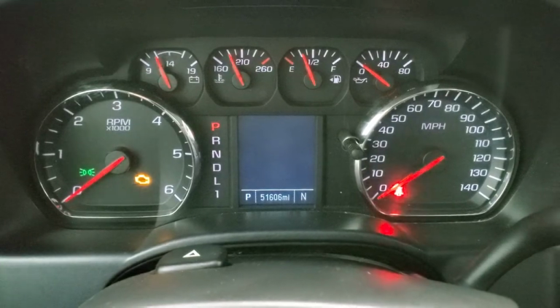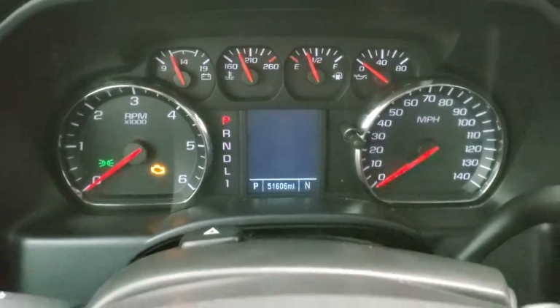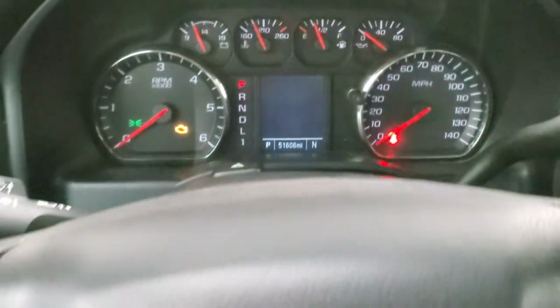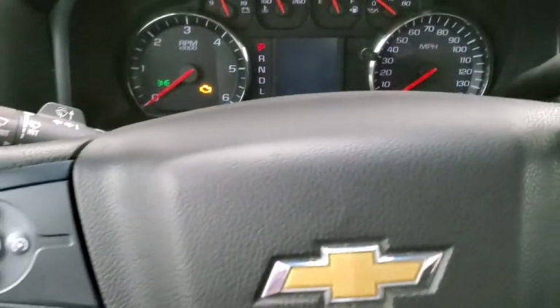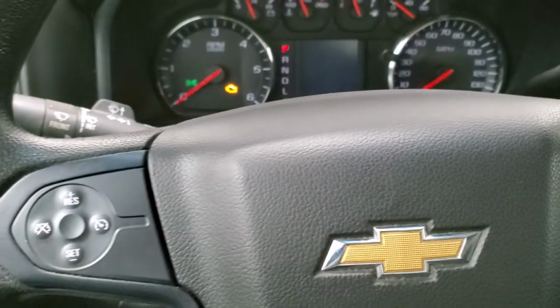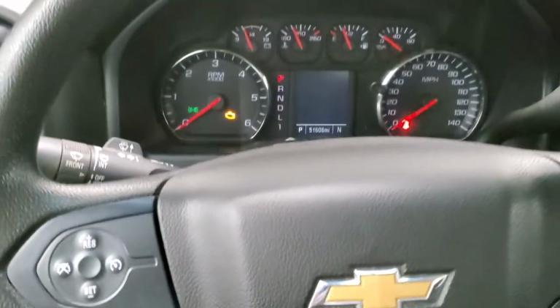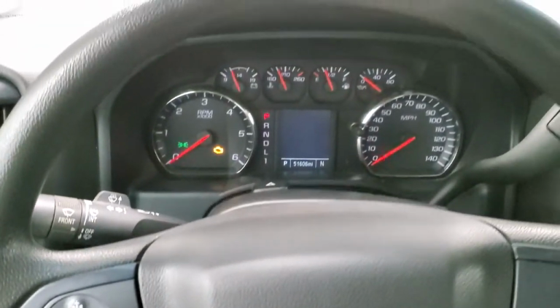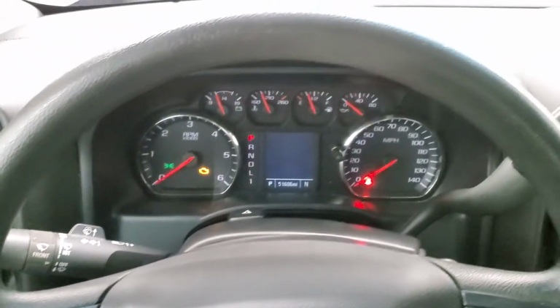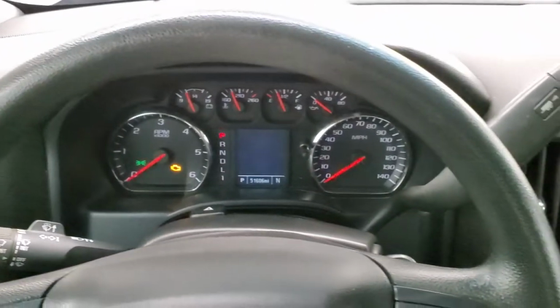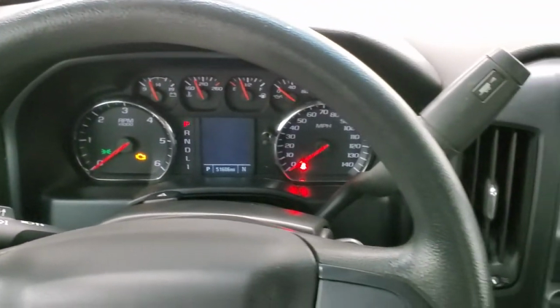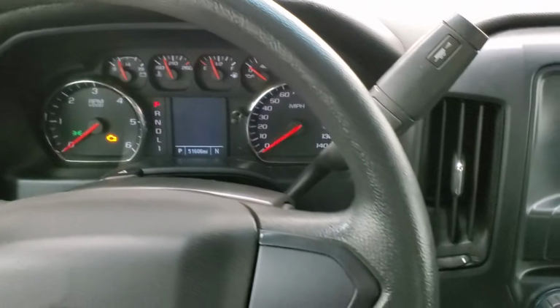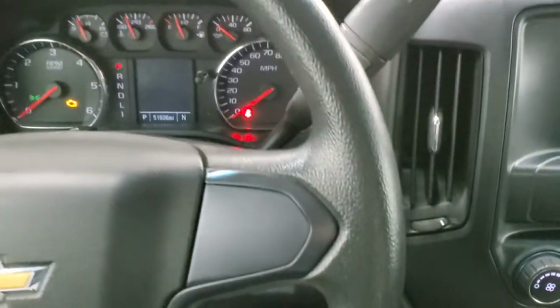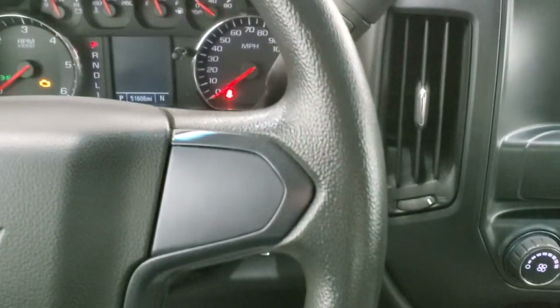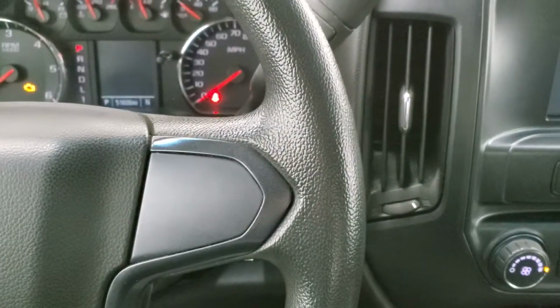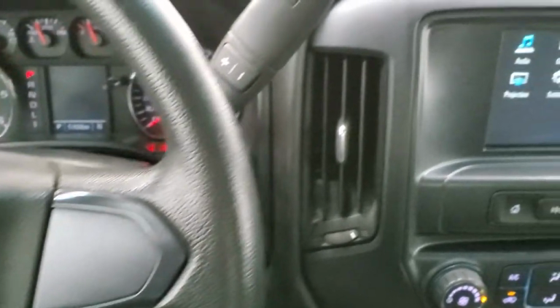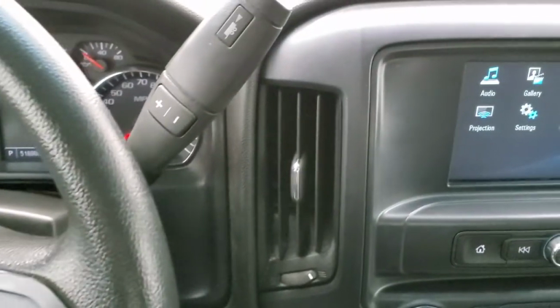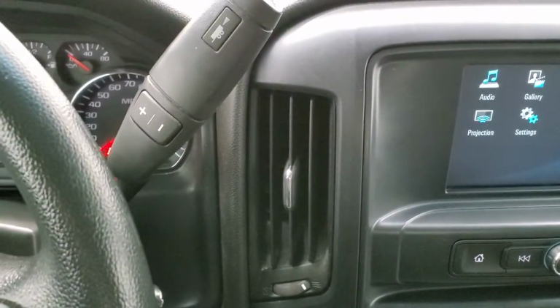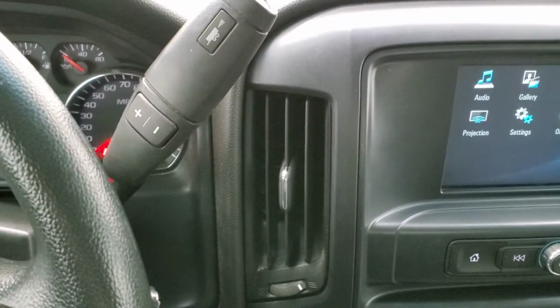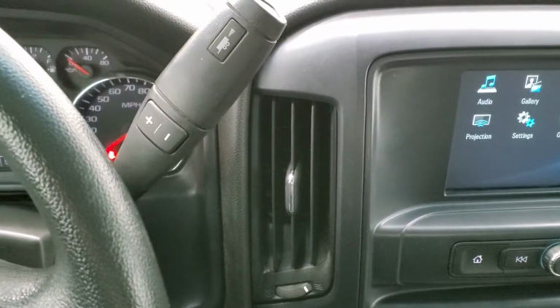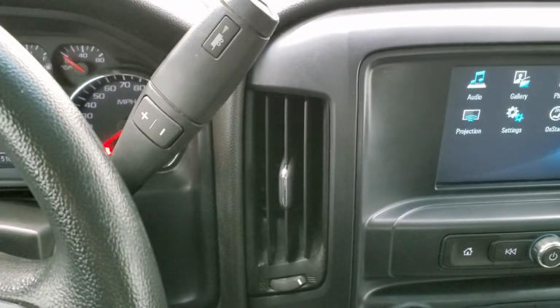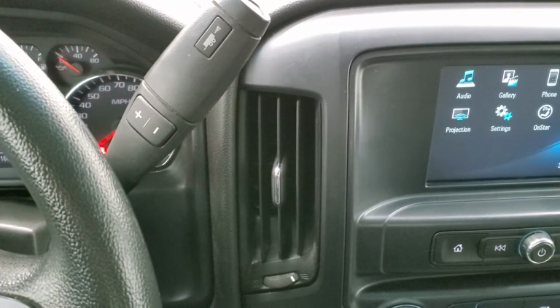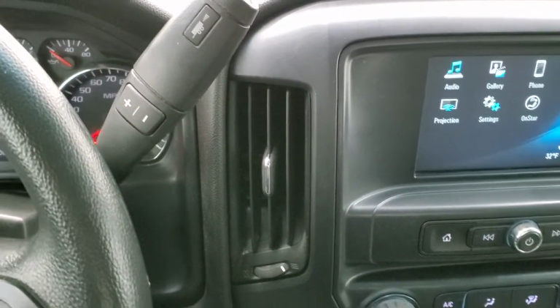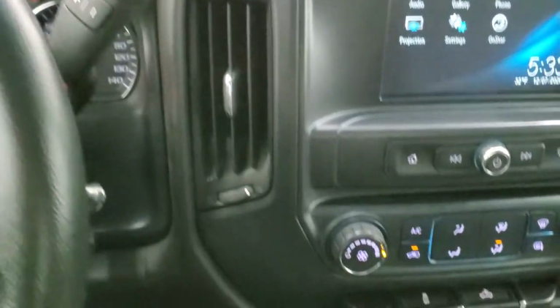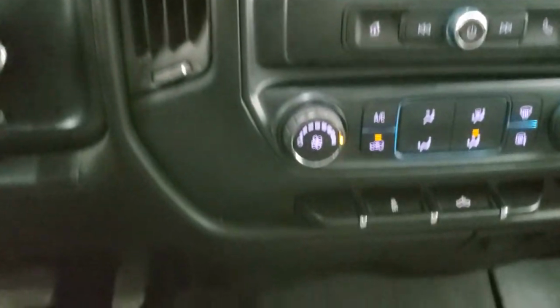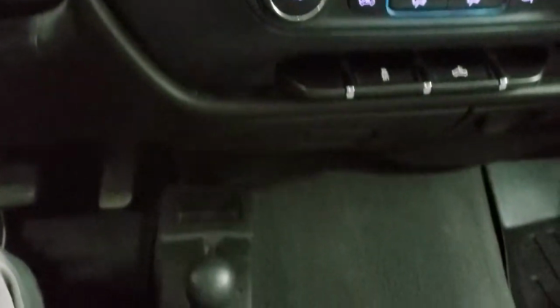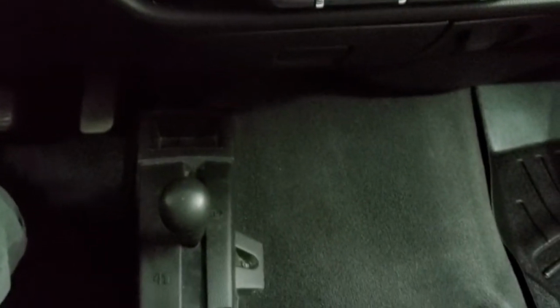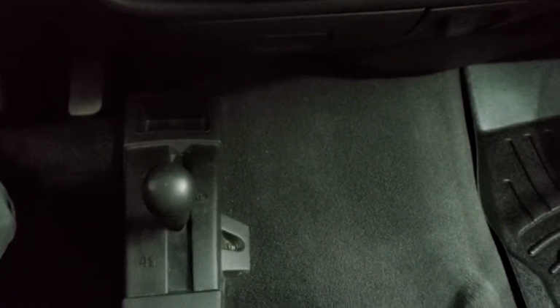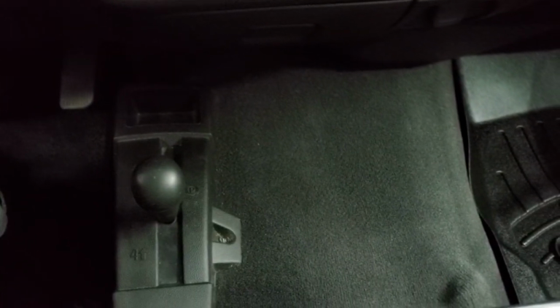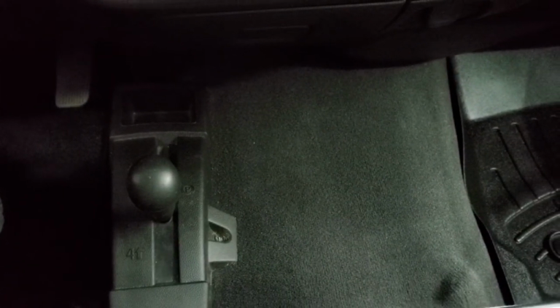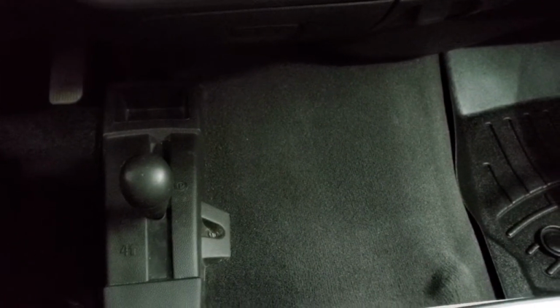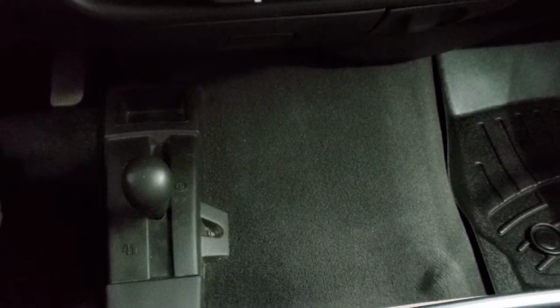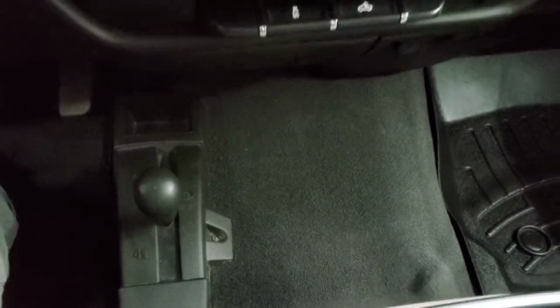The instrument cluster is very nice and clean. The steering wheel is in nice shape — no major rips, tears, or excessive wear. It does come with the six-speed automatic transmission with the optional tap shift. Your 4x4 shifter is on the floor, and that flooring is carpeted.